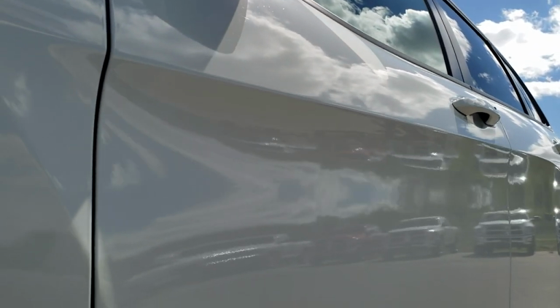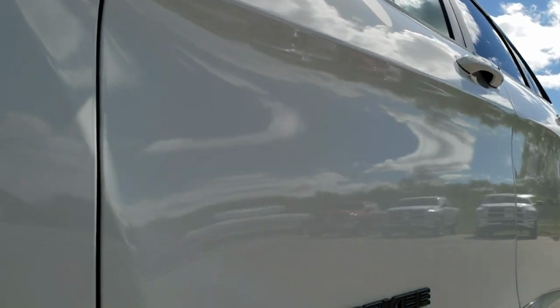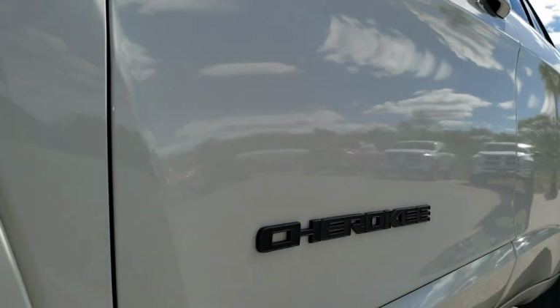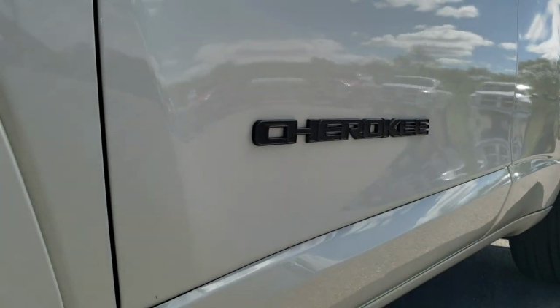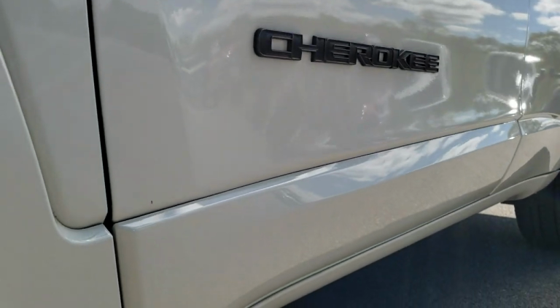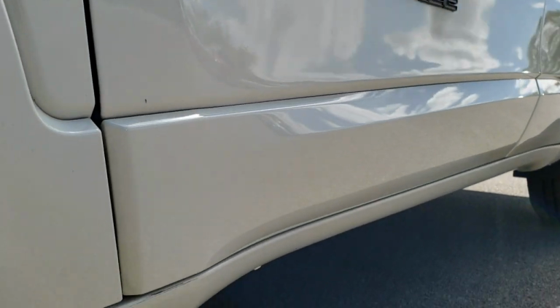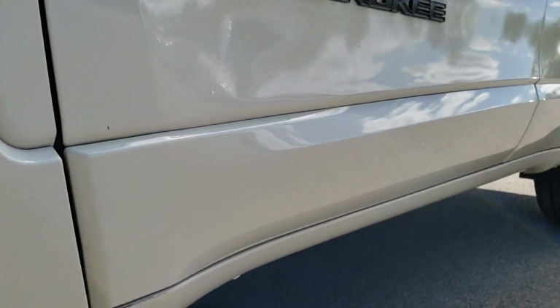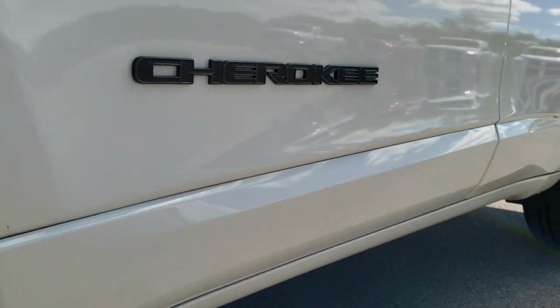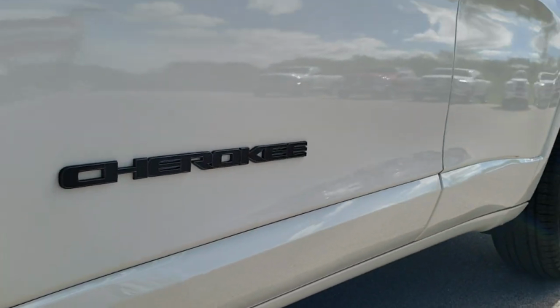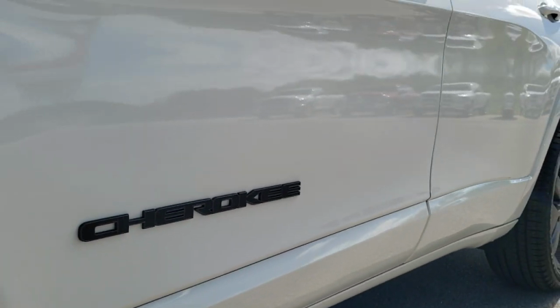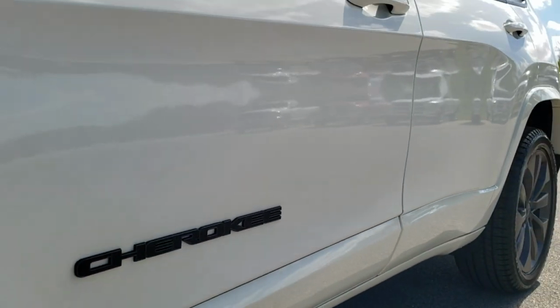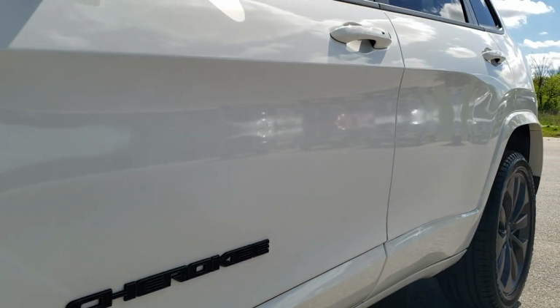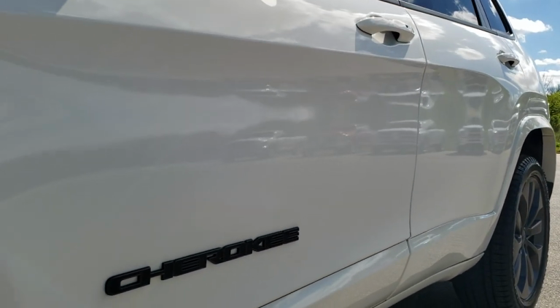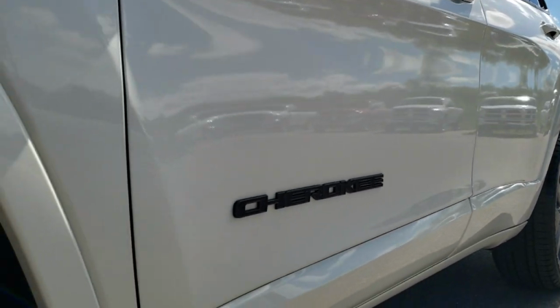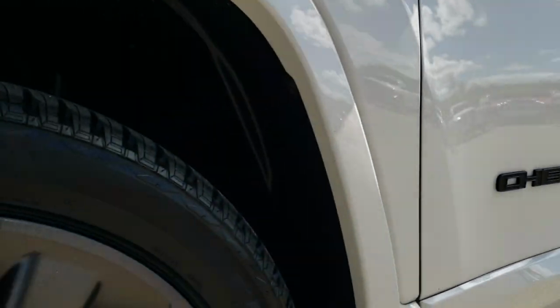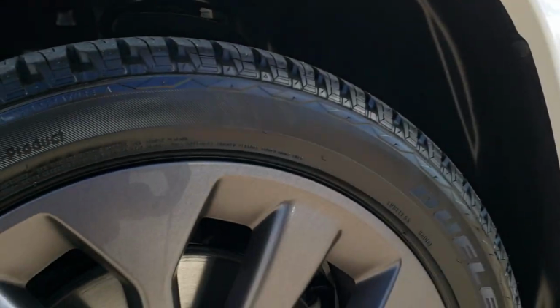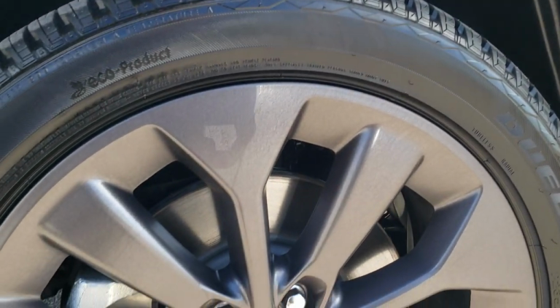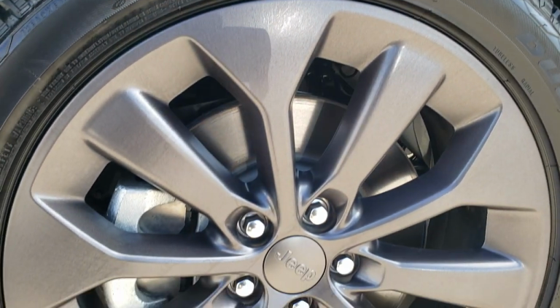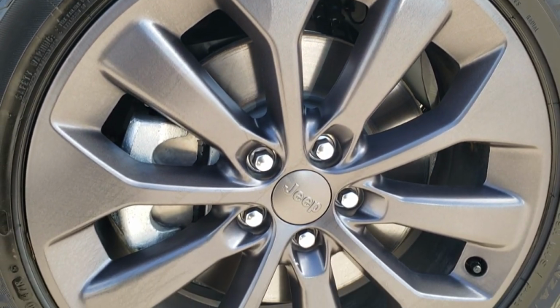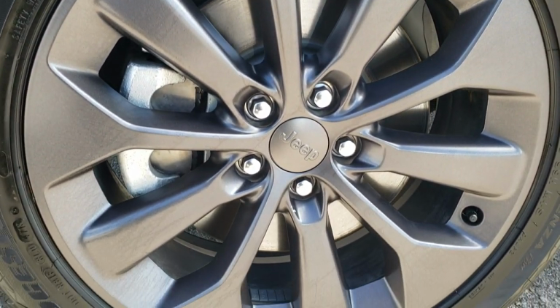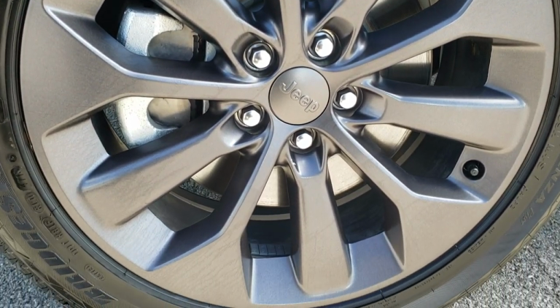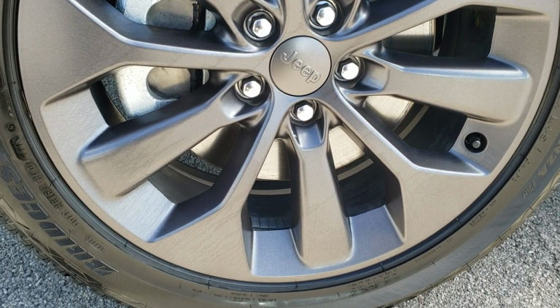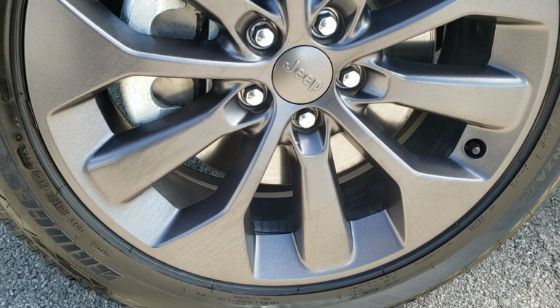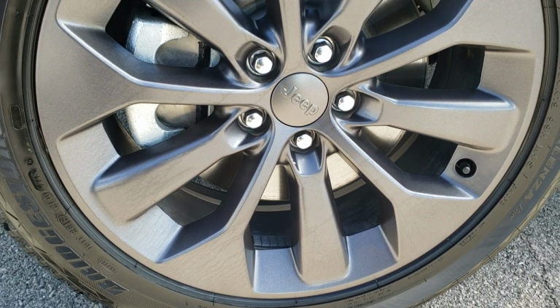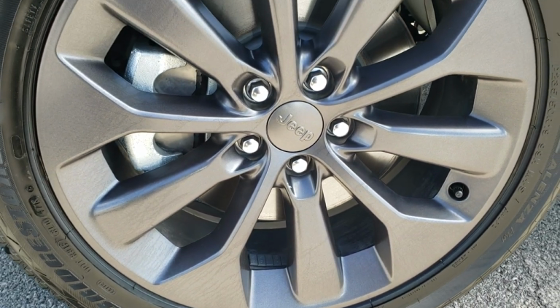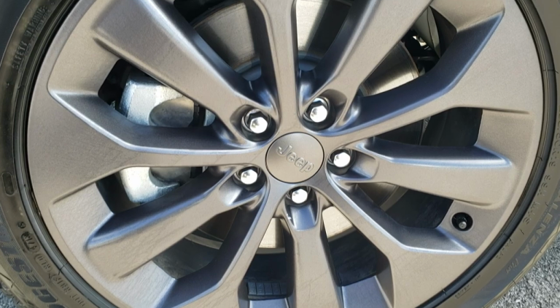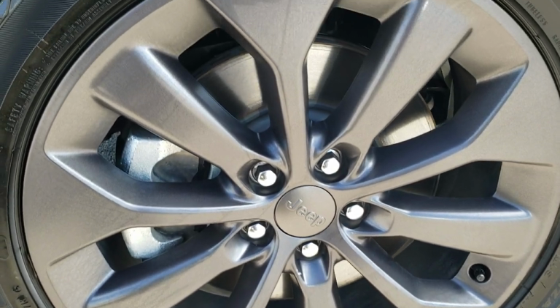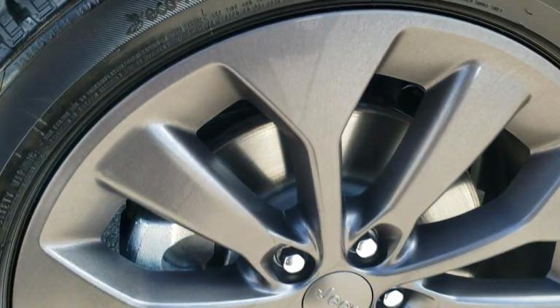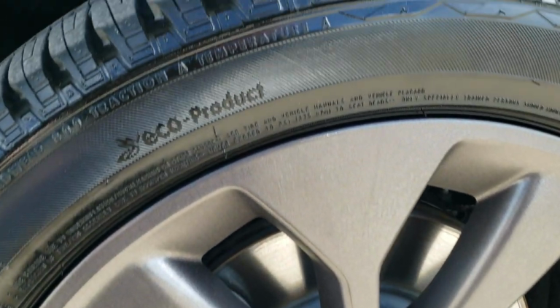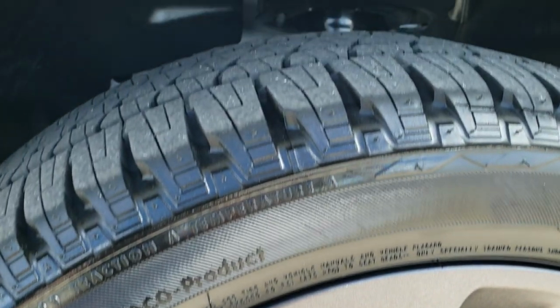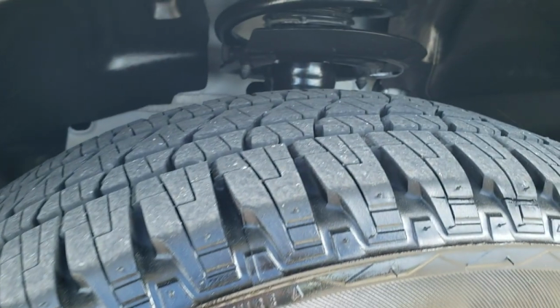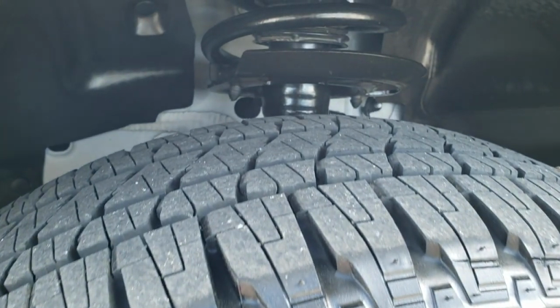We shoot all of our videos in 1080p, so if you have HD capabilities on your computer, tablet, or smartphone device, turn them on right now, because it's like you're right here looking at the vehicle with me. And definitely your best way to check out the vehicle before you see it in person.